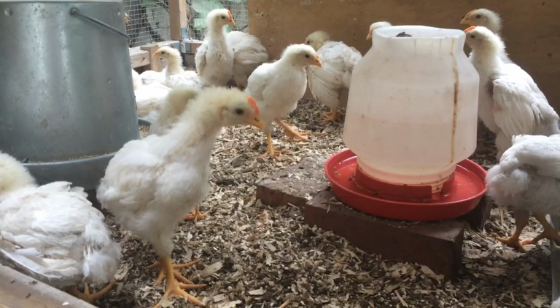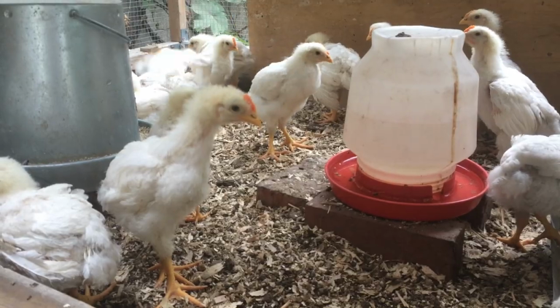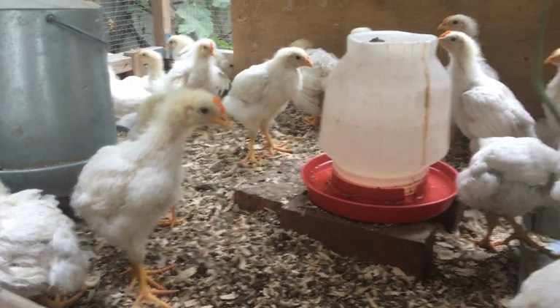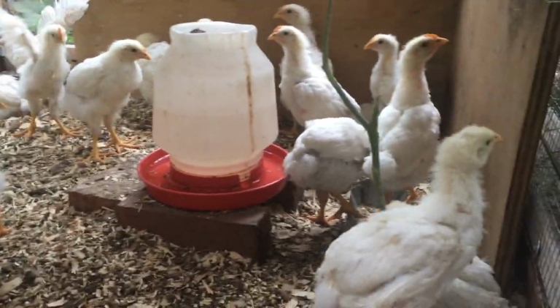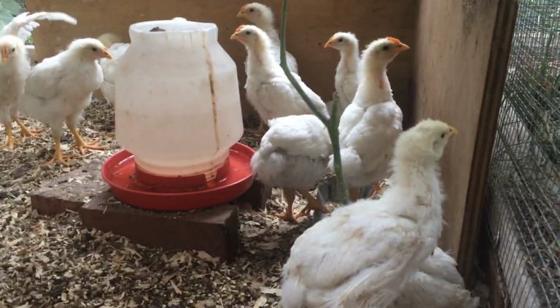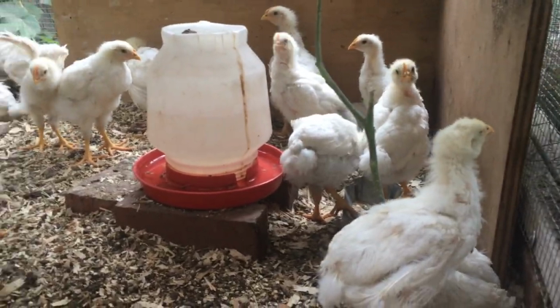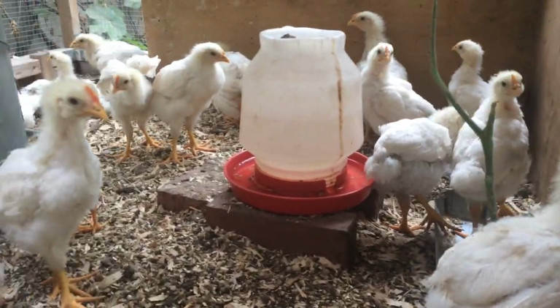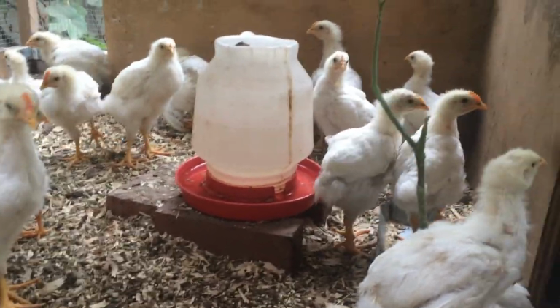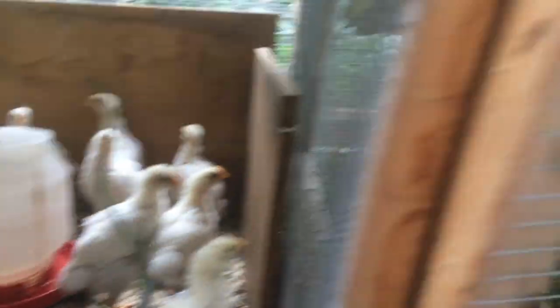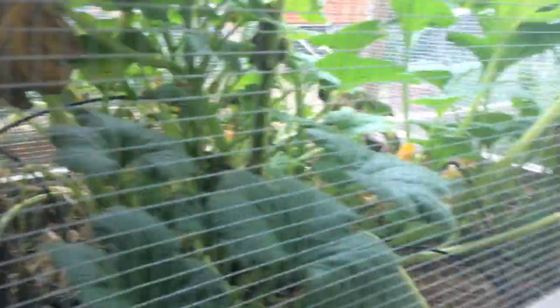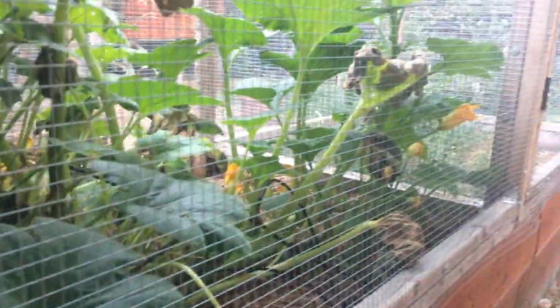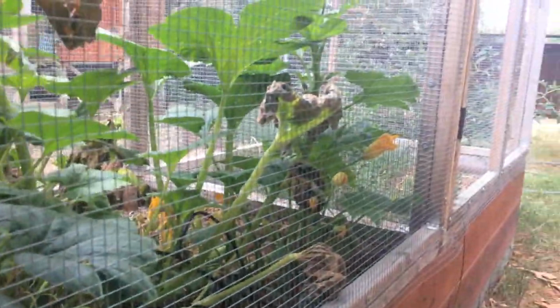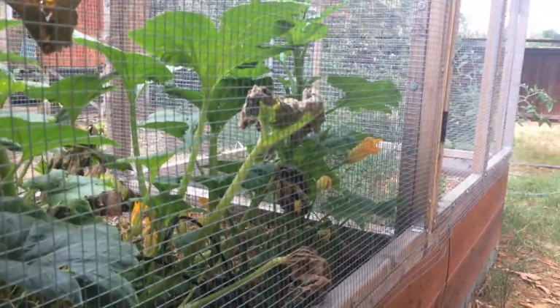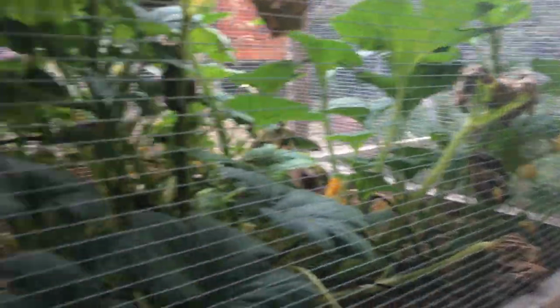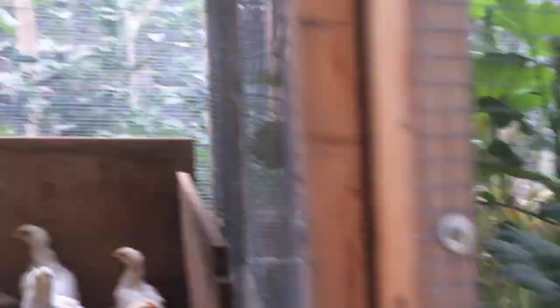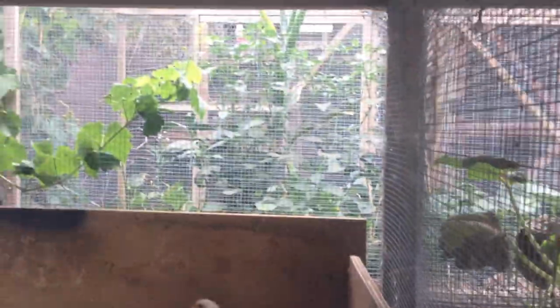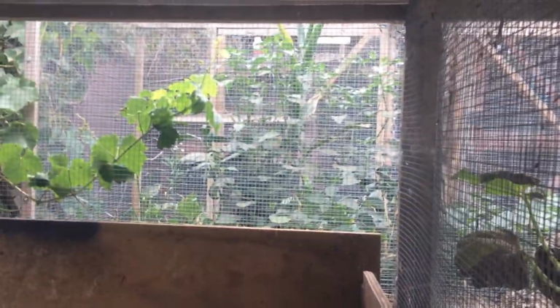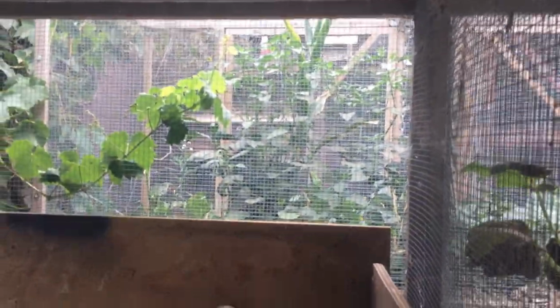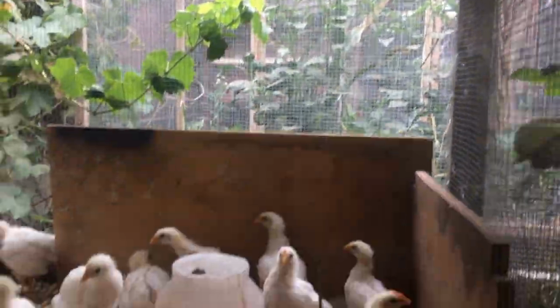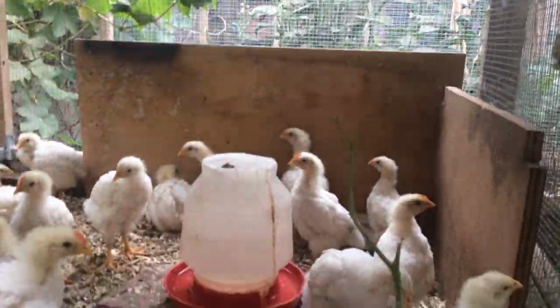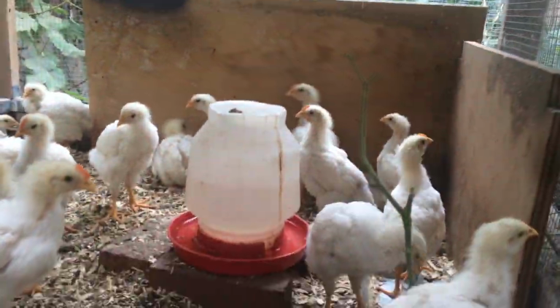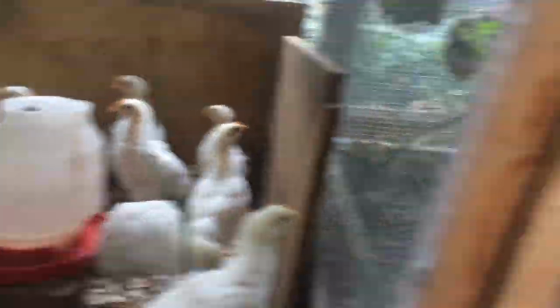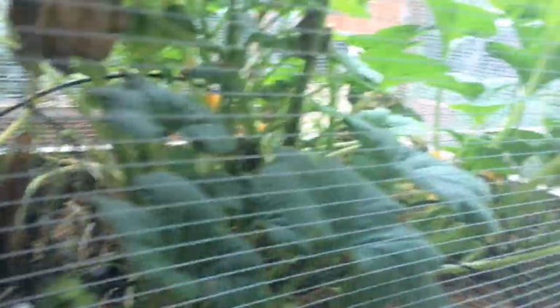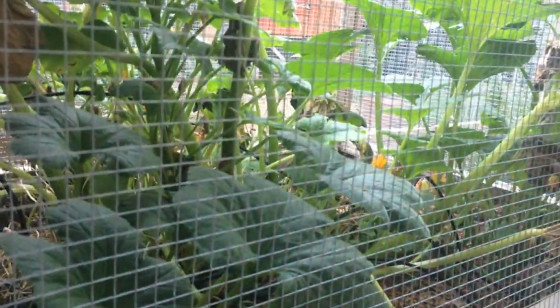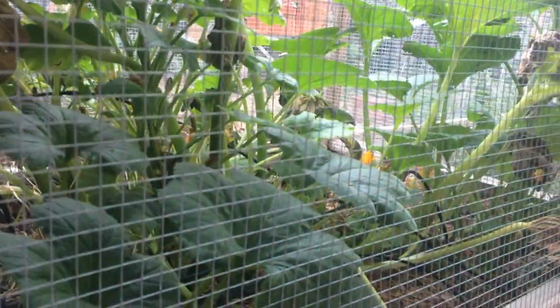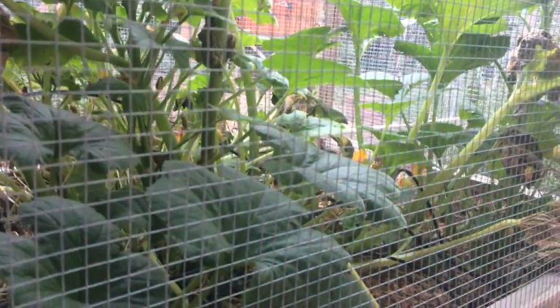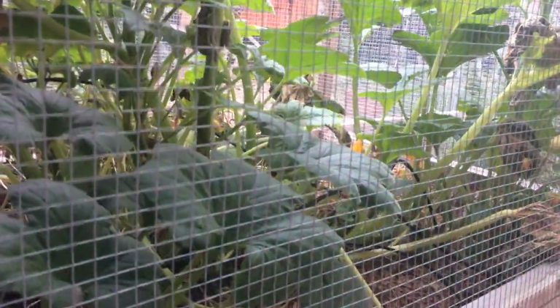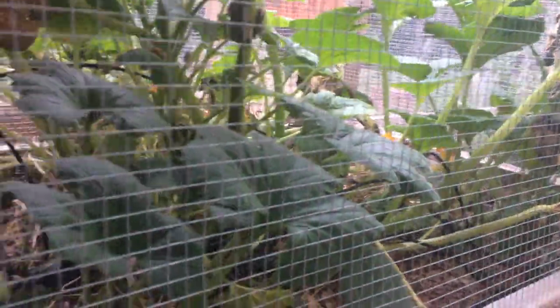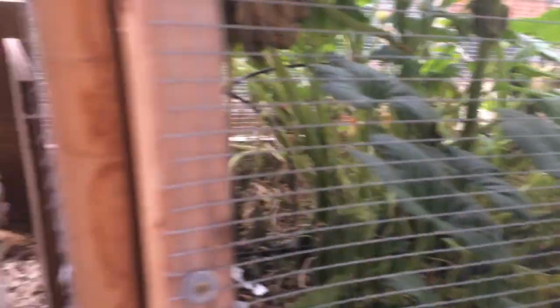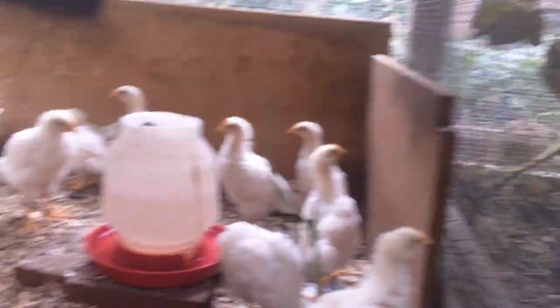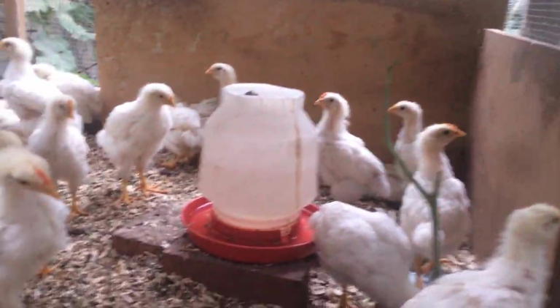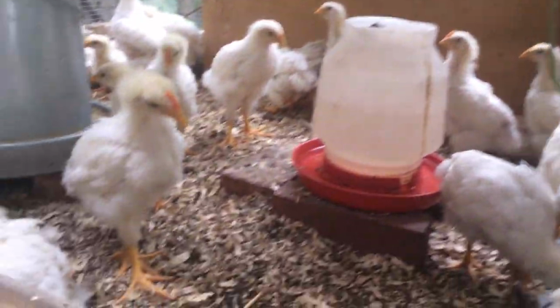They've already grown so much that we're probably gonna have to split them up and maybe move them to one of these planters. But we still have some vegetables here so we gotta harvest those first.